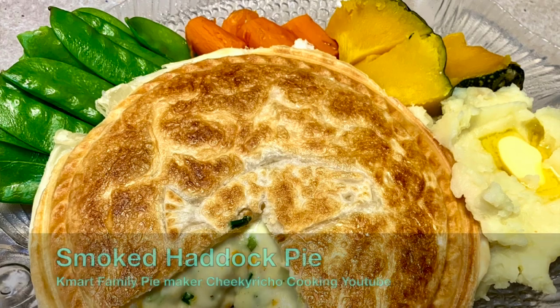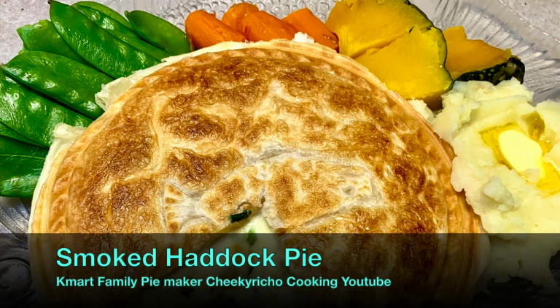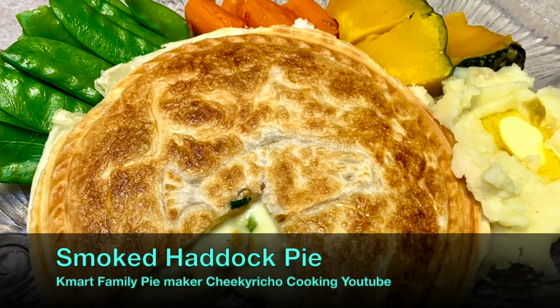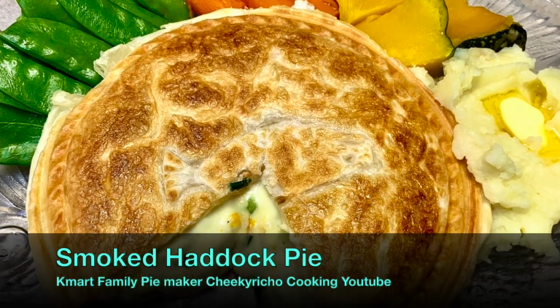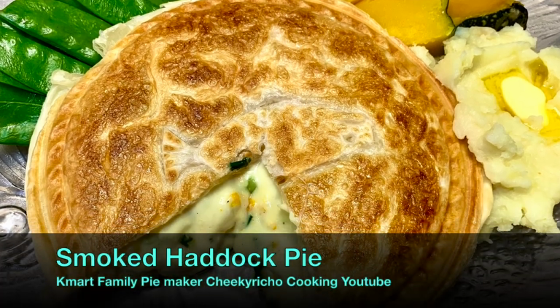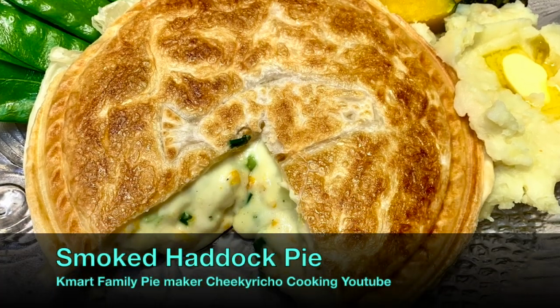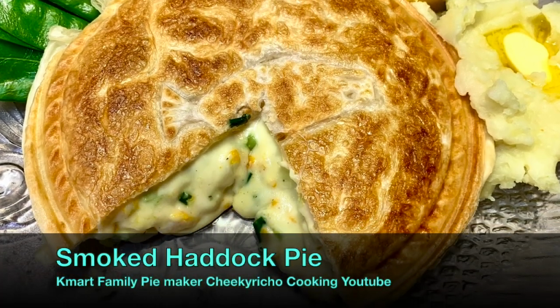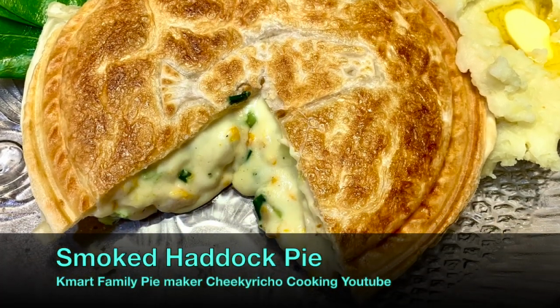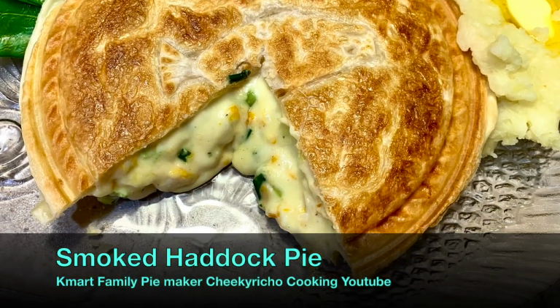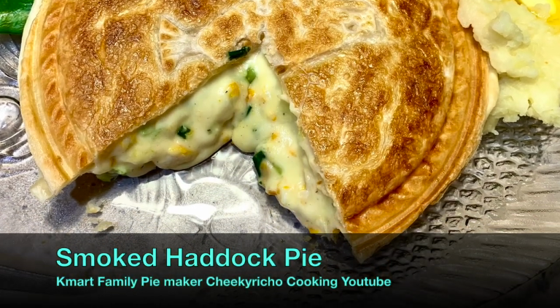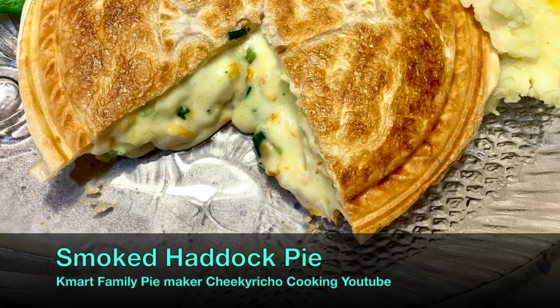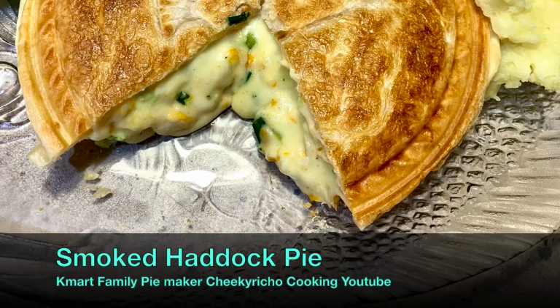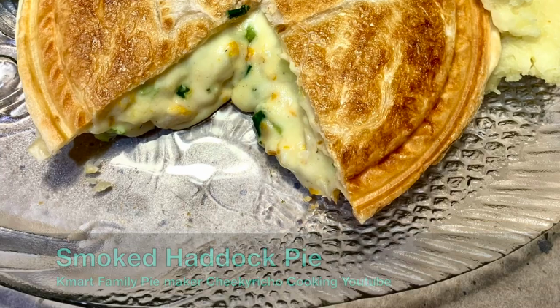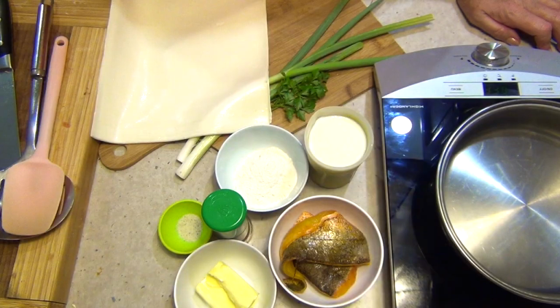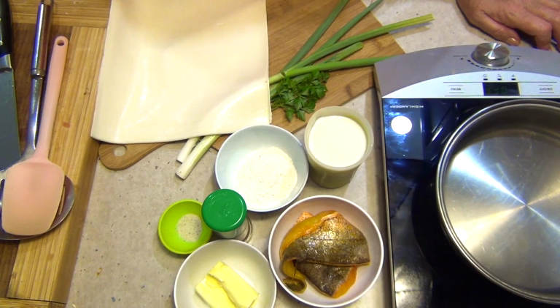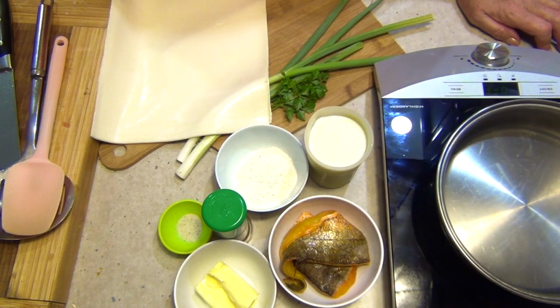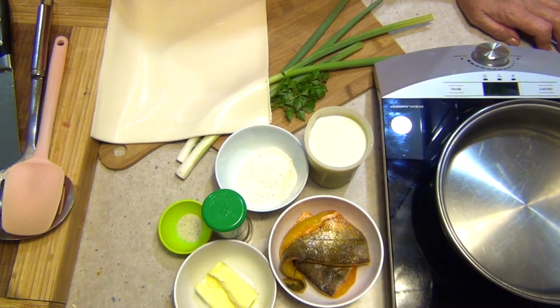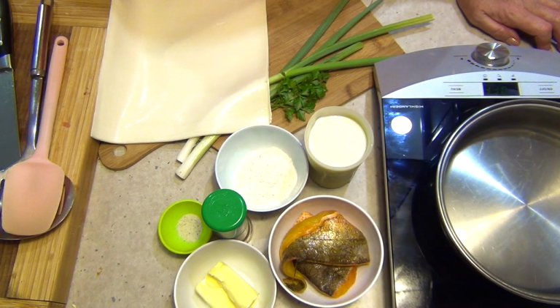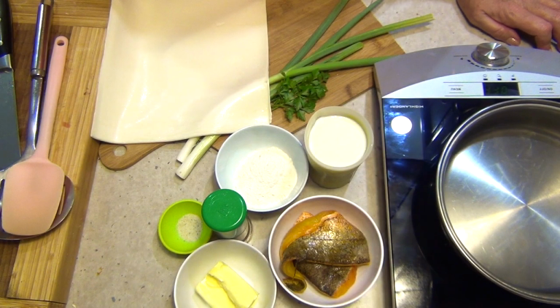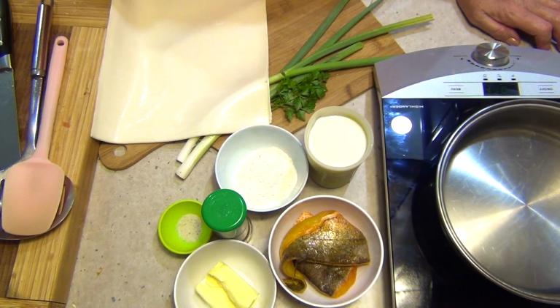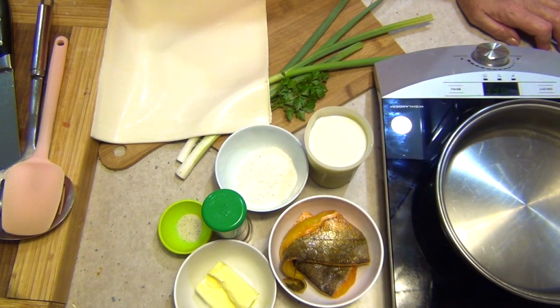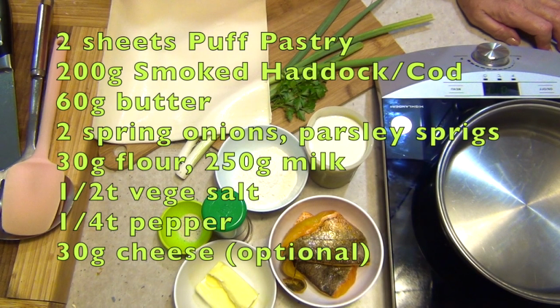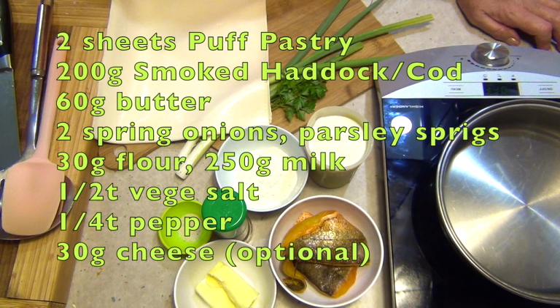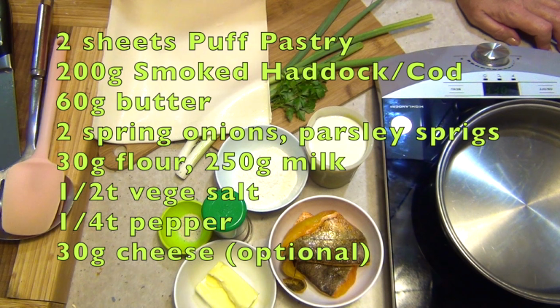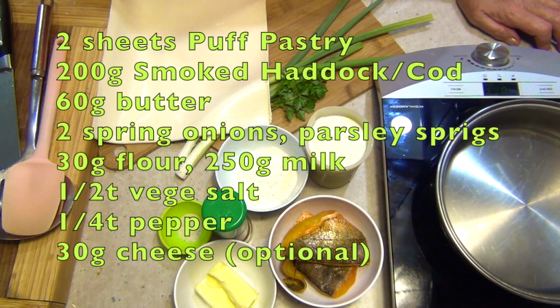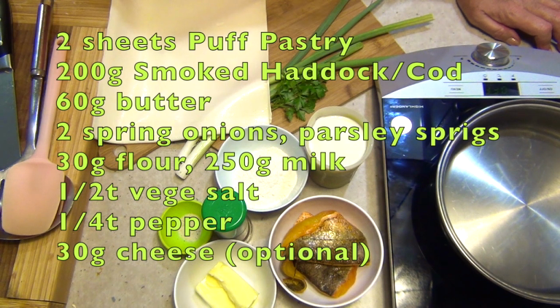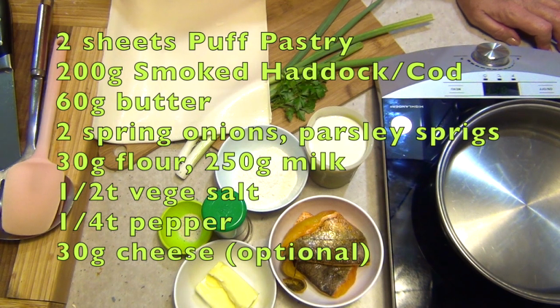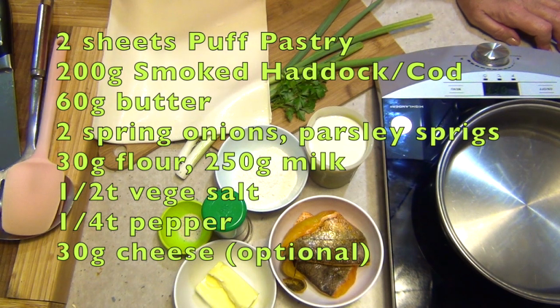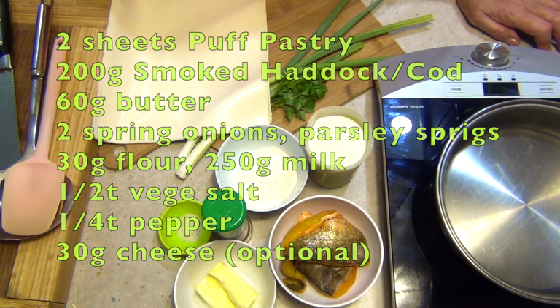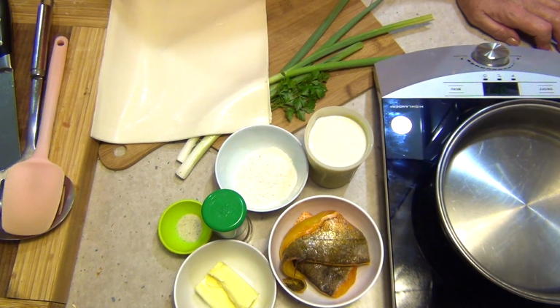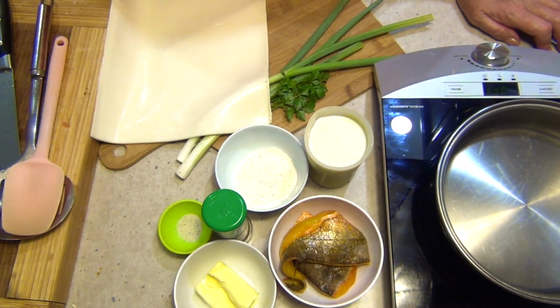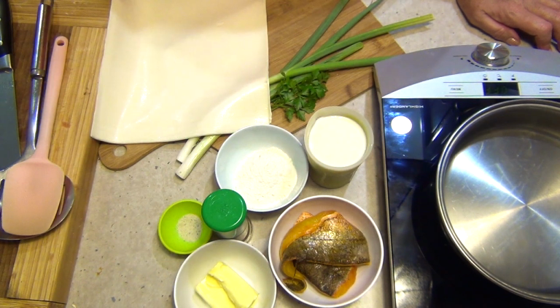Welcome to Cheeky Richer Cooking's Smoked Haddock Pie cooked in the Kmart Family Pie Maker. I know a few of you have got the family pie maker and mostly I've been concentrating on the smaller pies because I've only just got the pie maker recently.